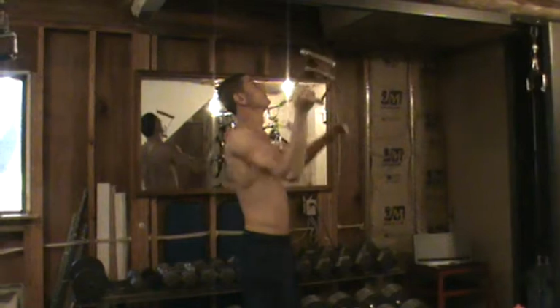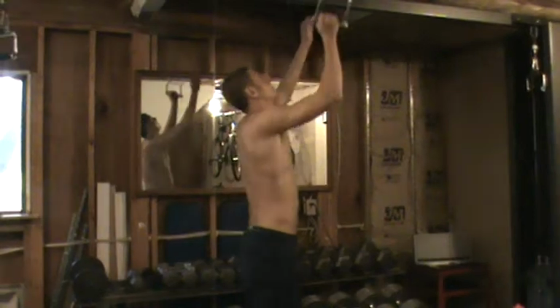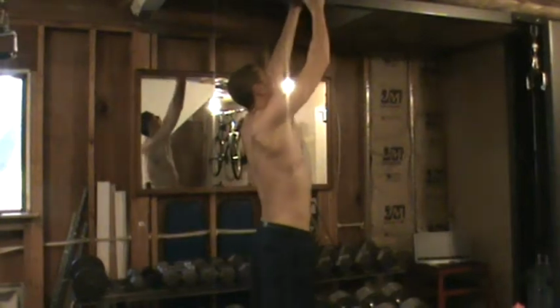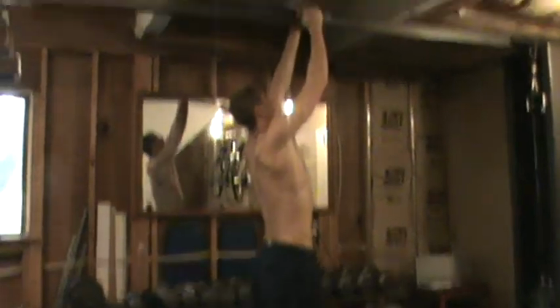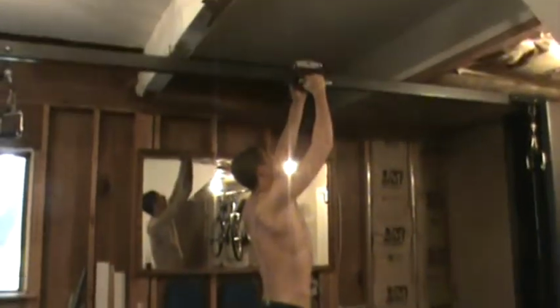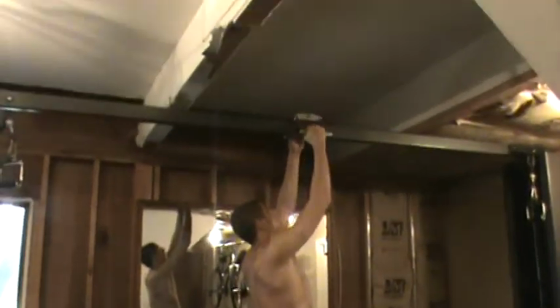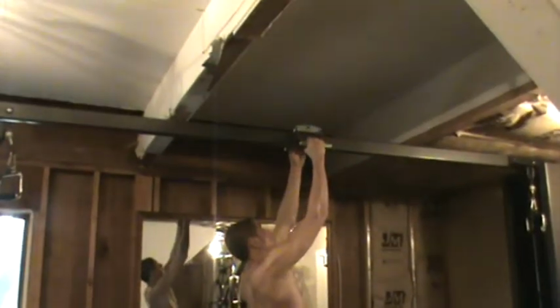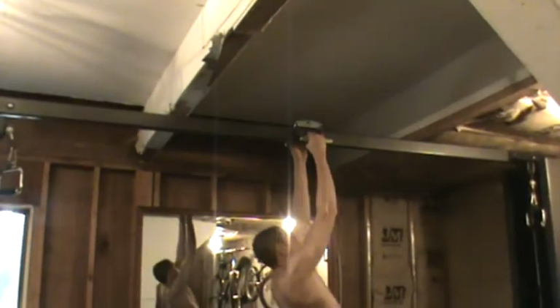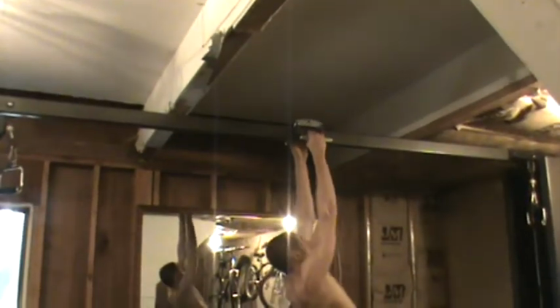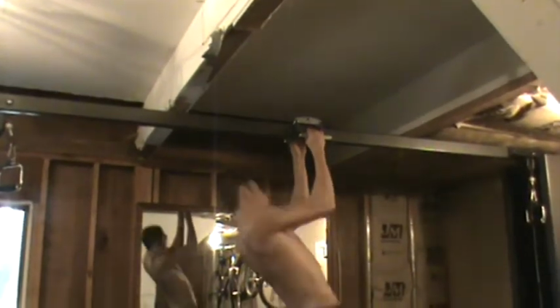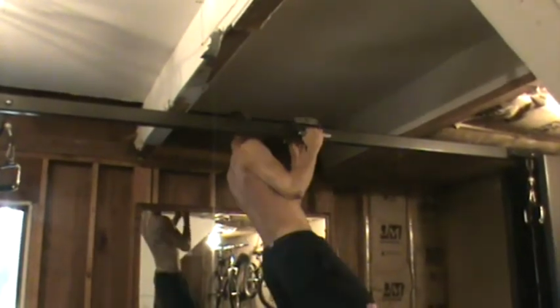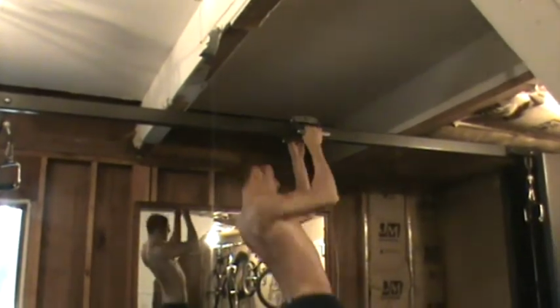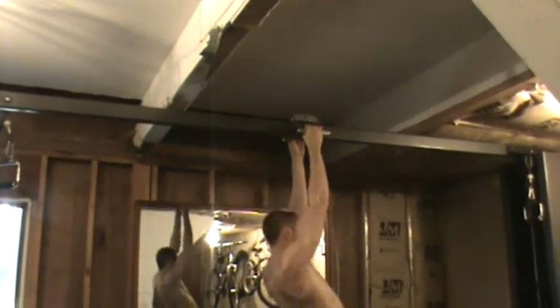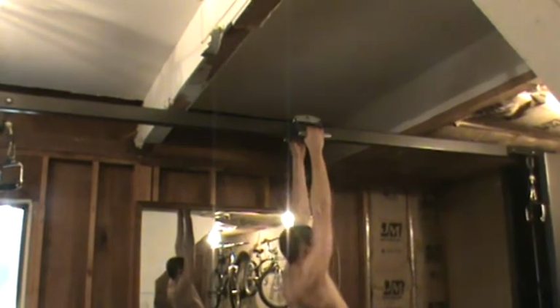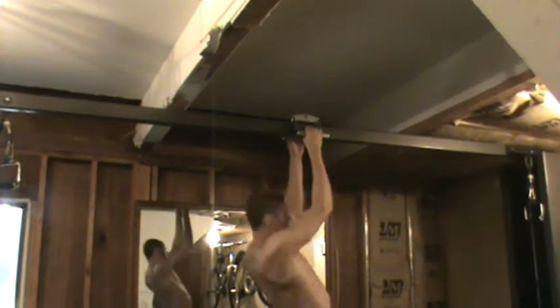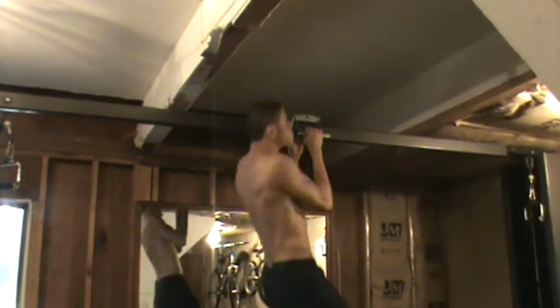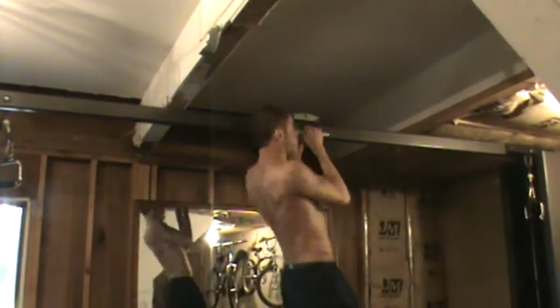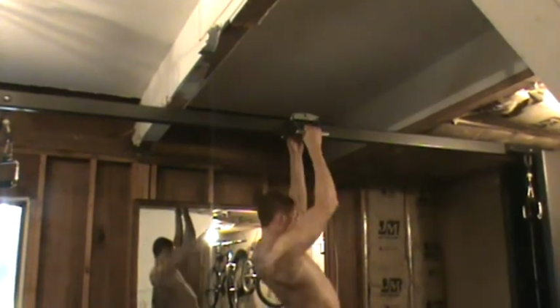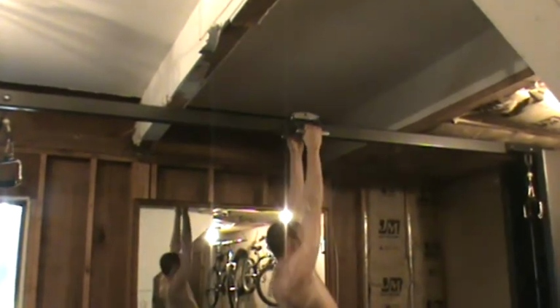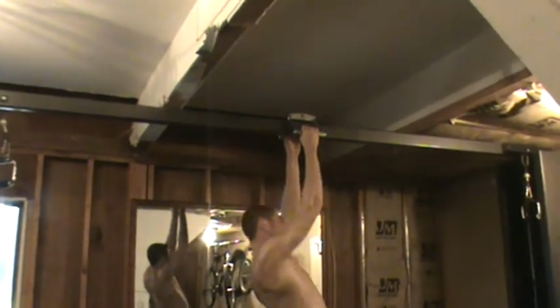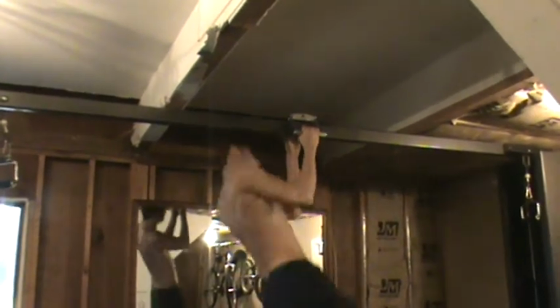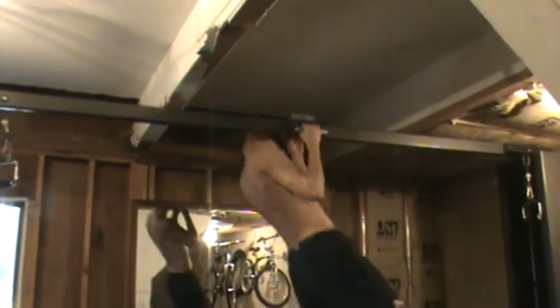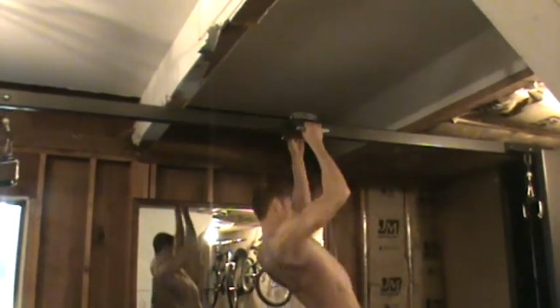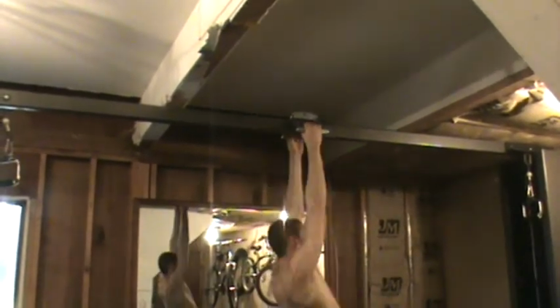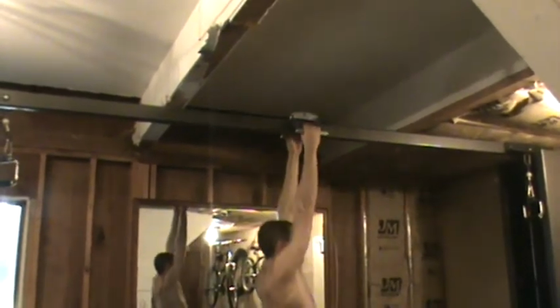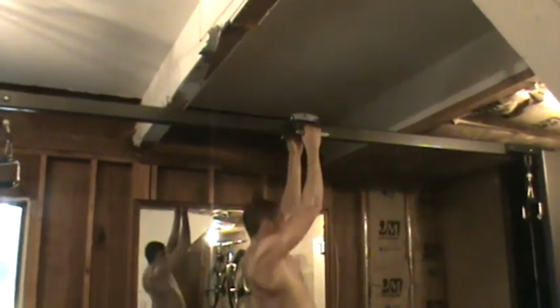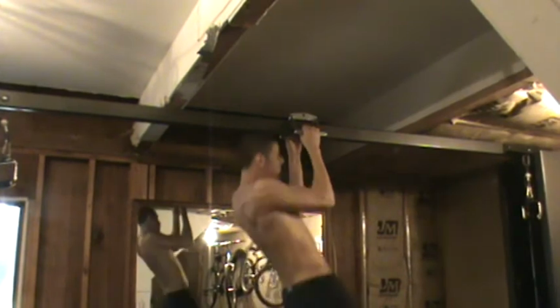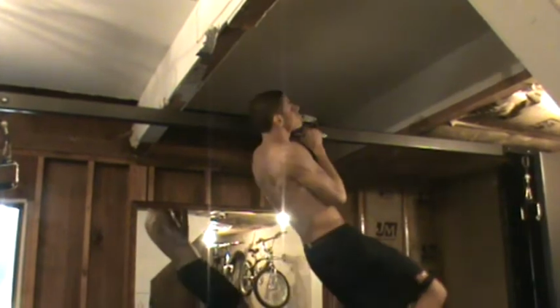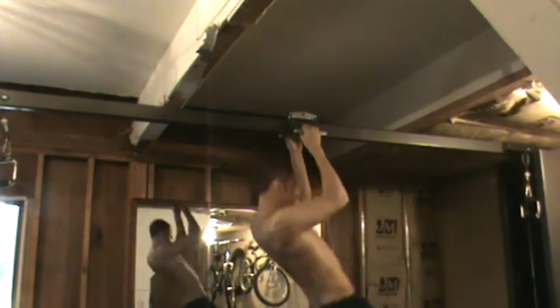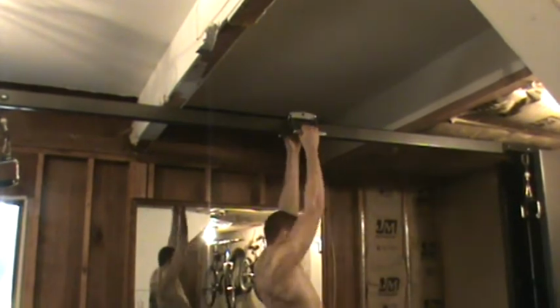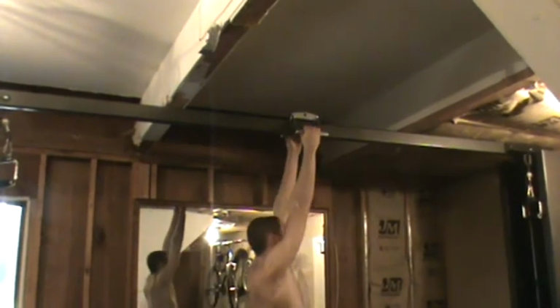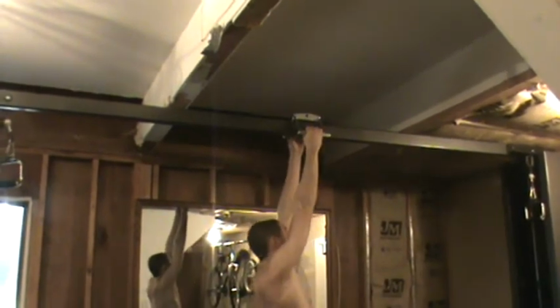Alright guys, we're going to be doing alternating pull-ups using a row bar. You're just going to stick it on the normal pull-up bar, and then you're going to be doing pull-ups alternating to each side. Do you see how he's doing that? And what this does is it helps isolate those lat muscles.